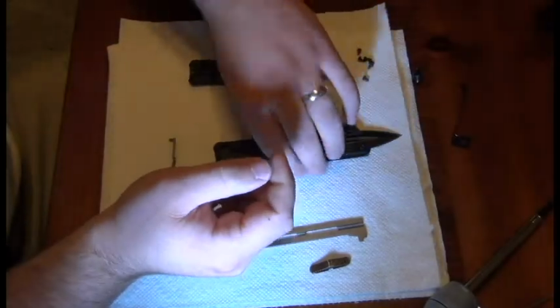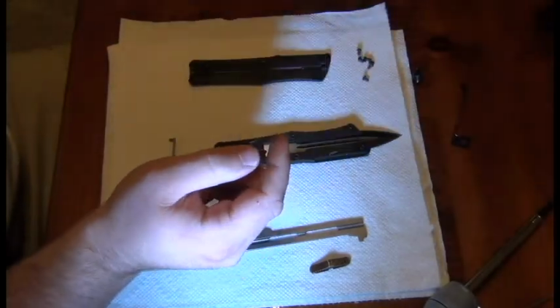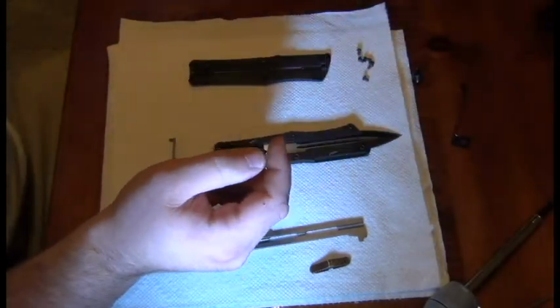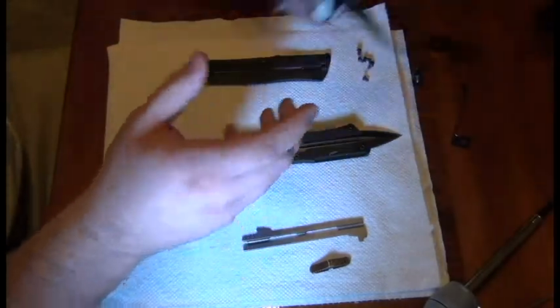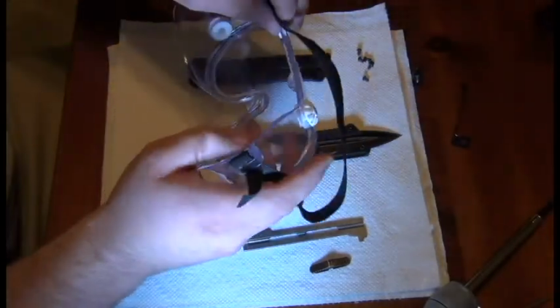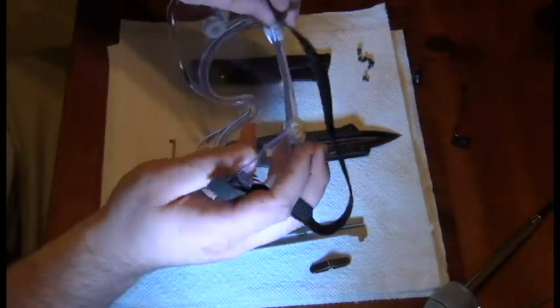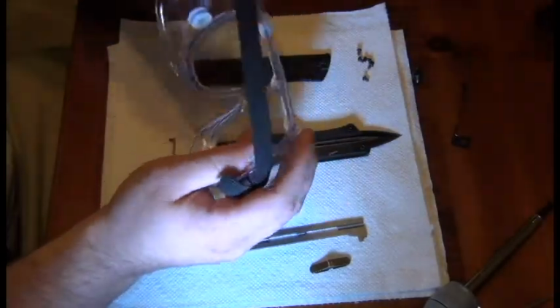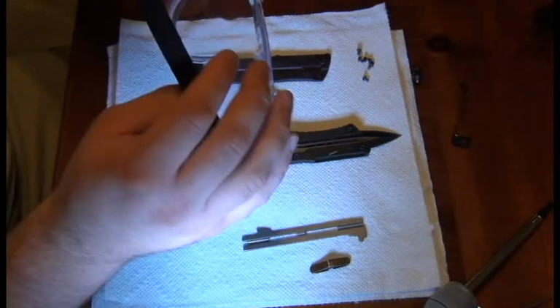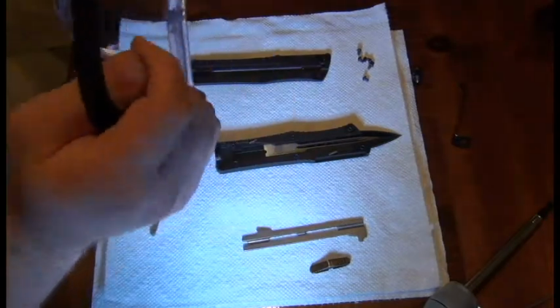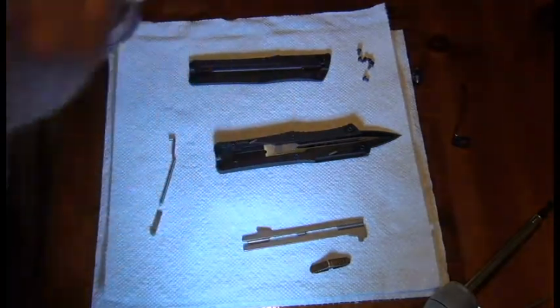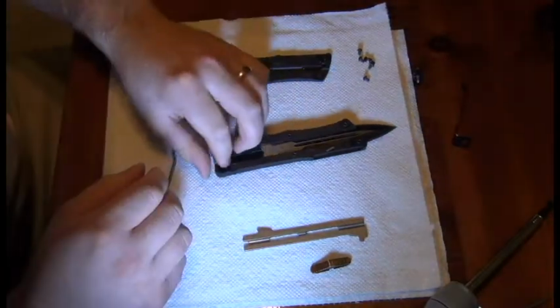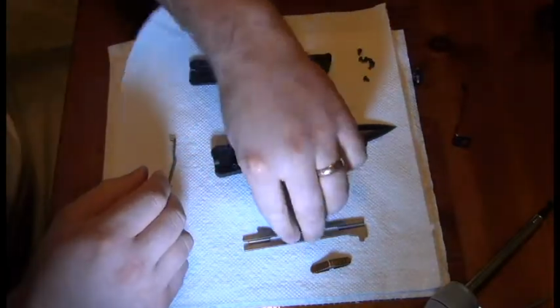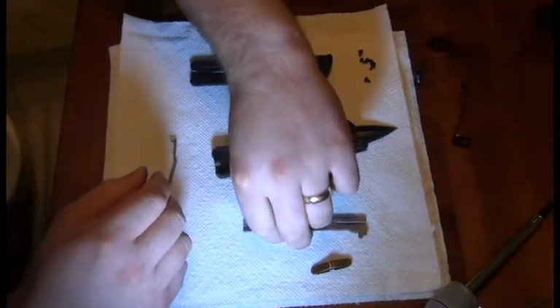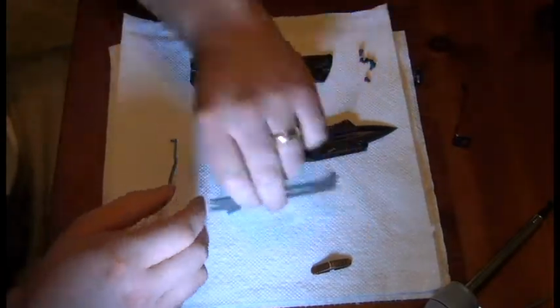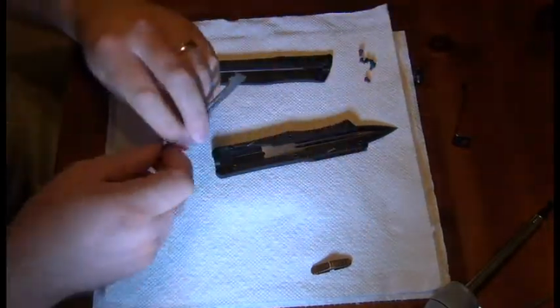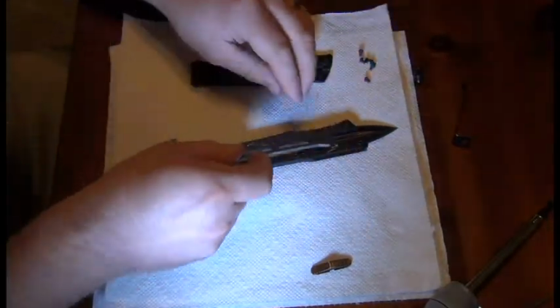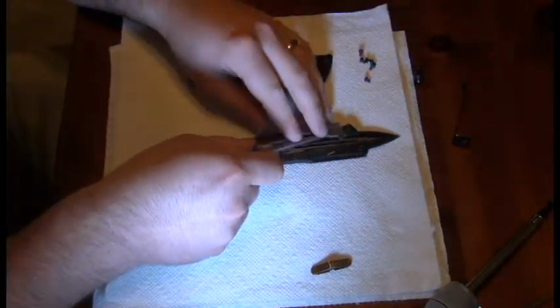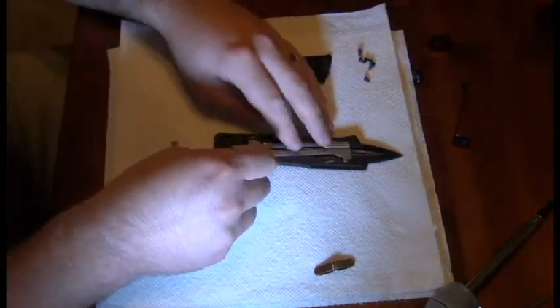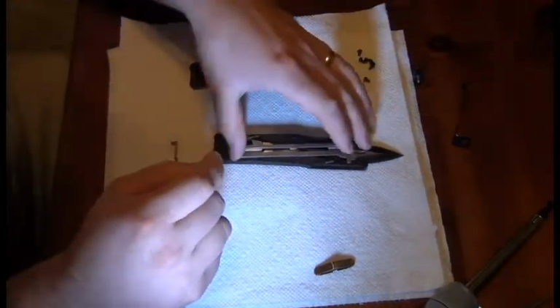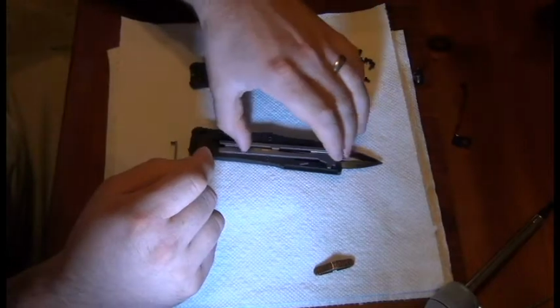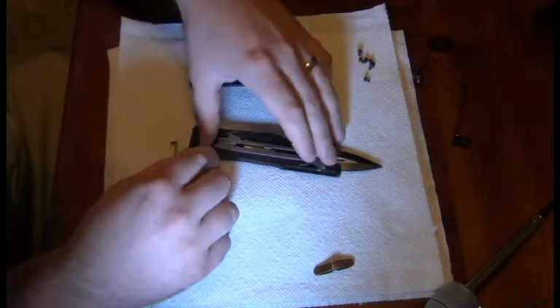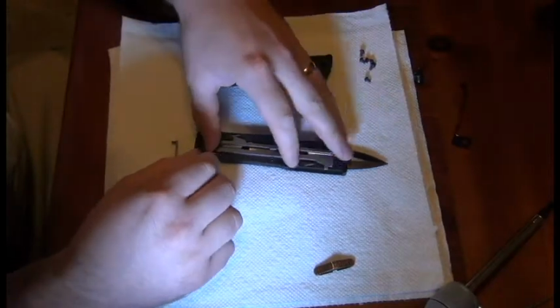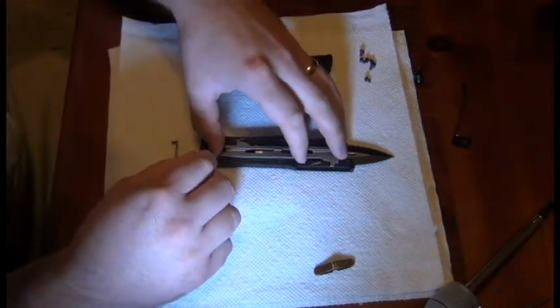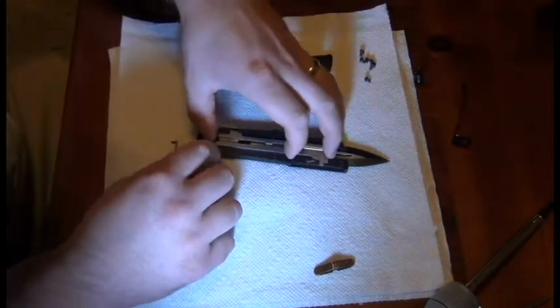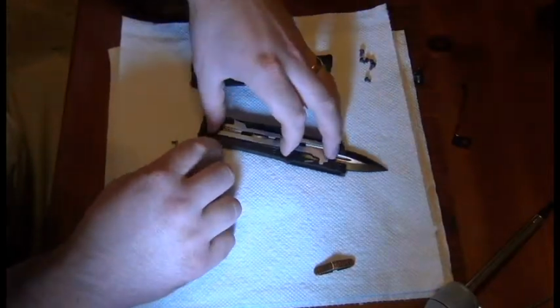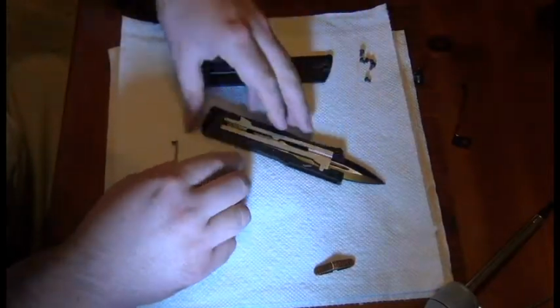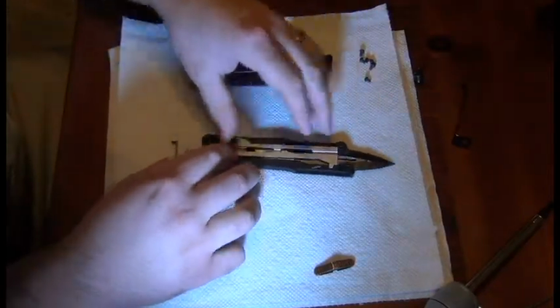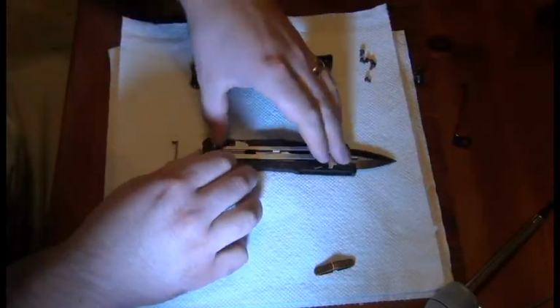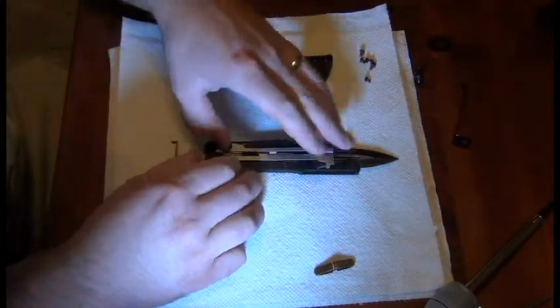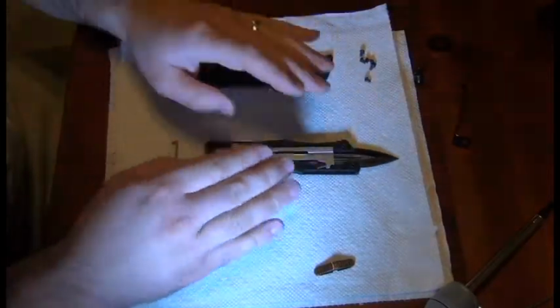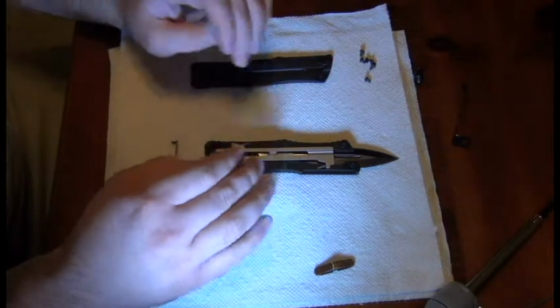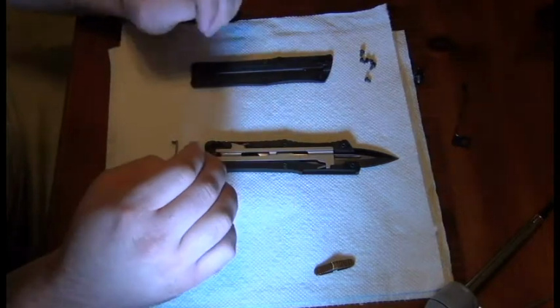This is the part where you want your safety goggles, because springs fly. When I first tried this, I kept trying to put the spring in and the guide in here — it kept popping off over and over.